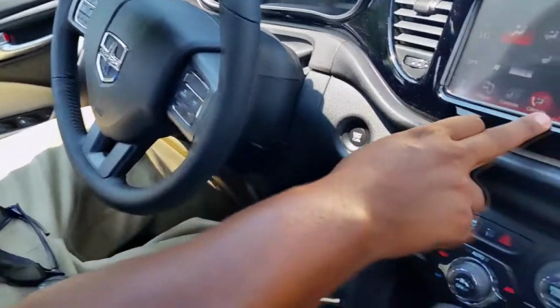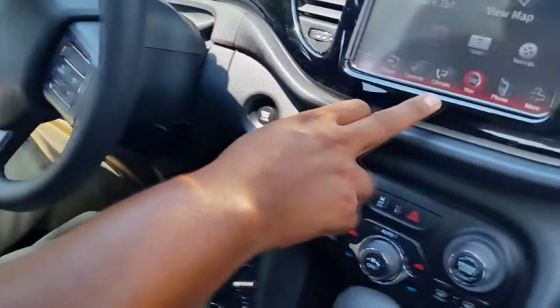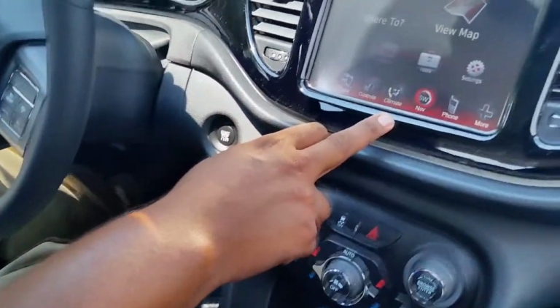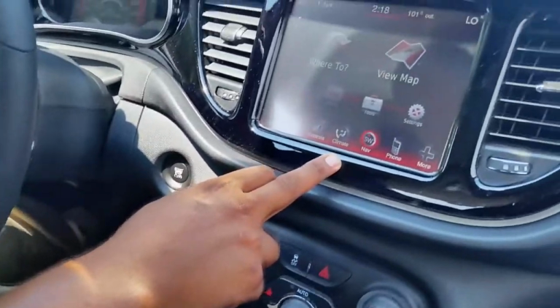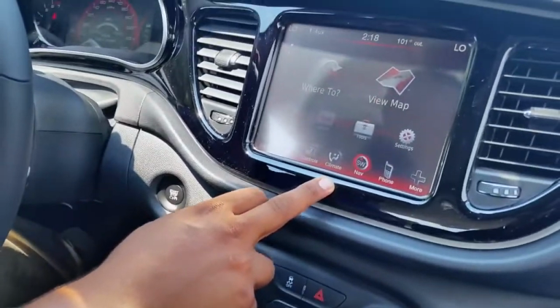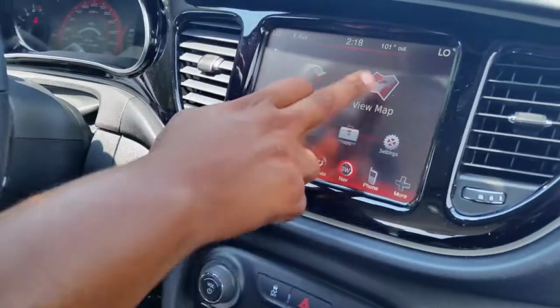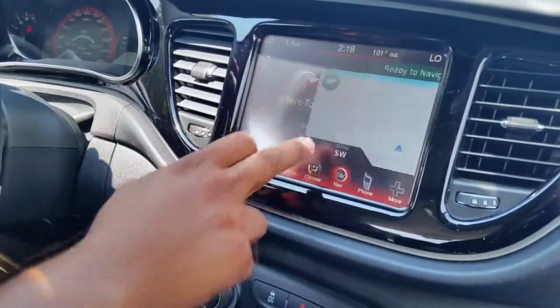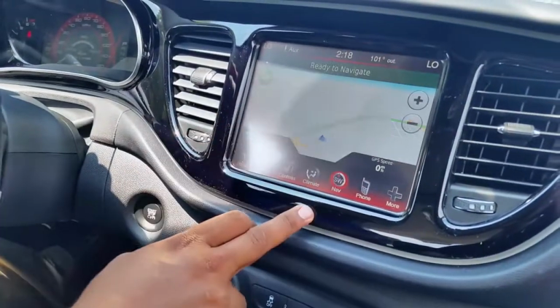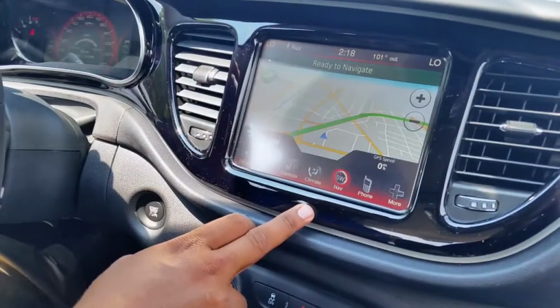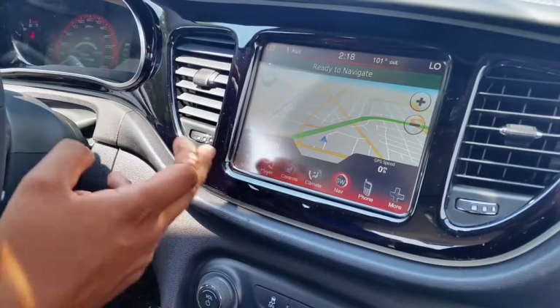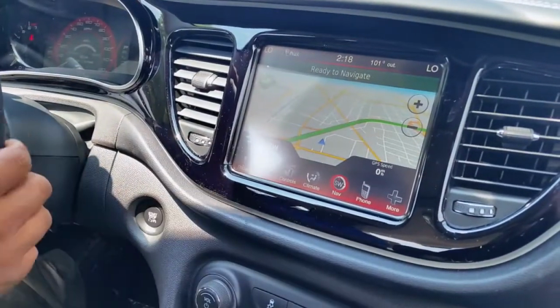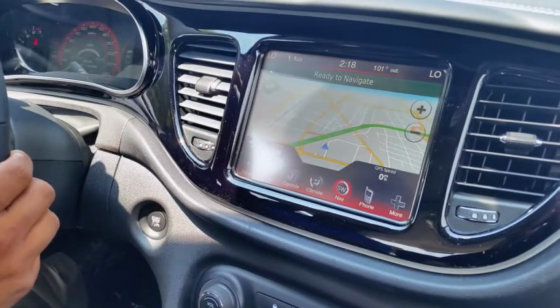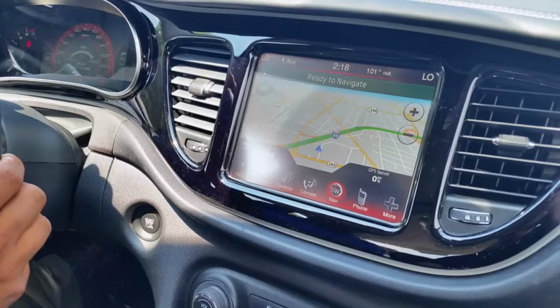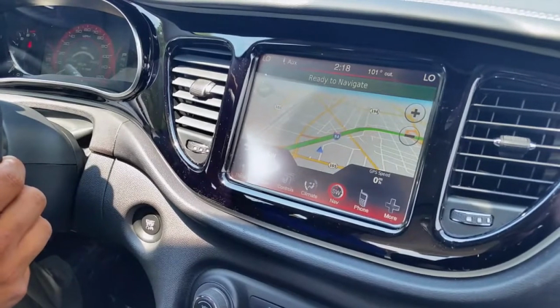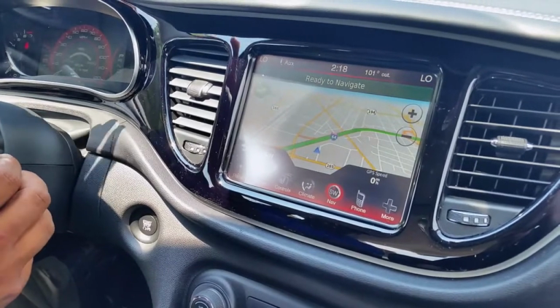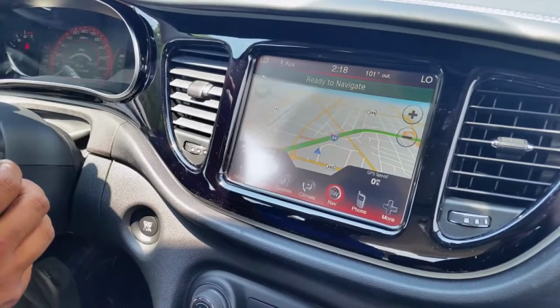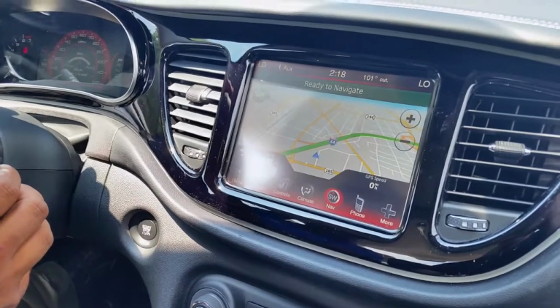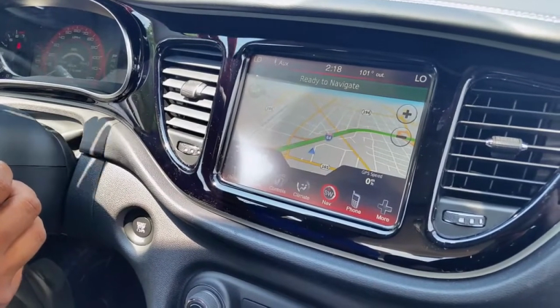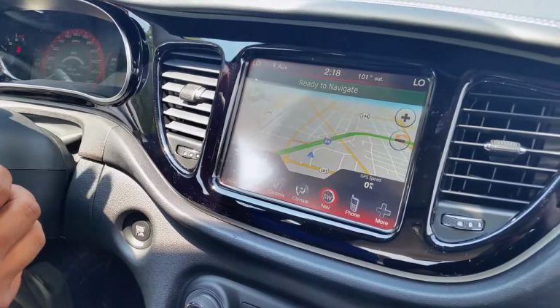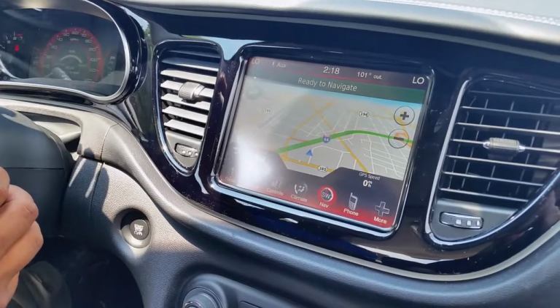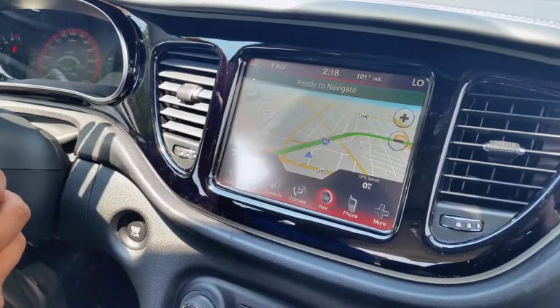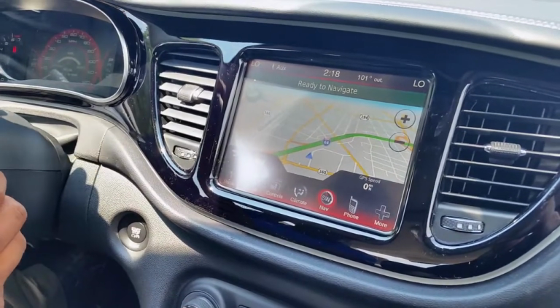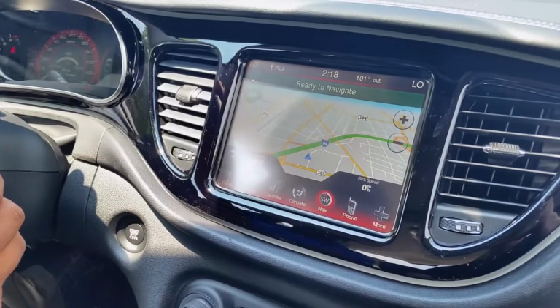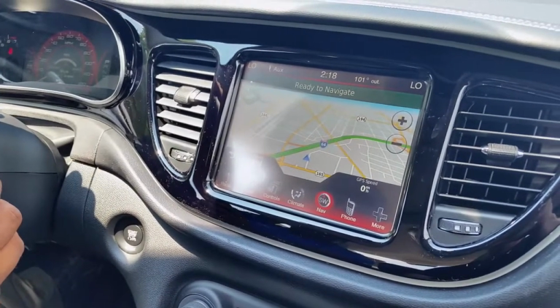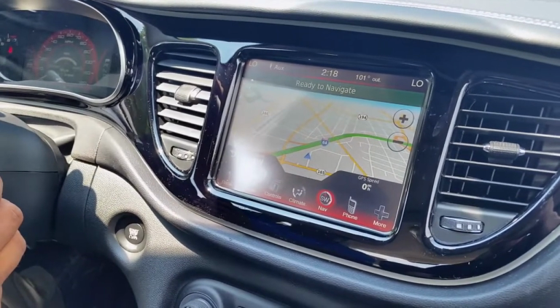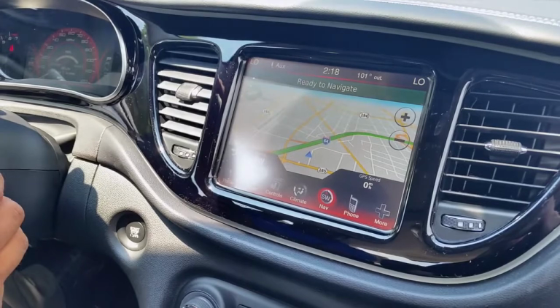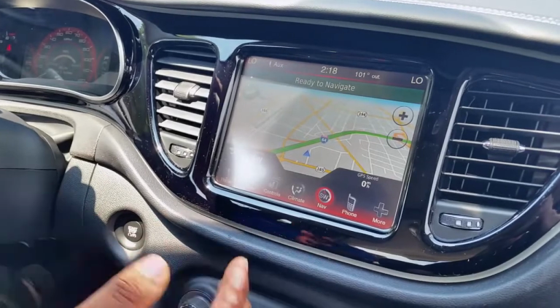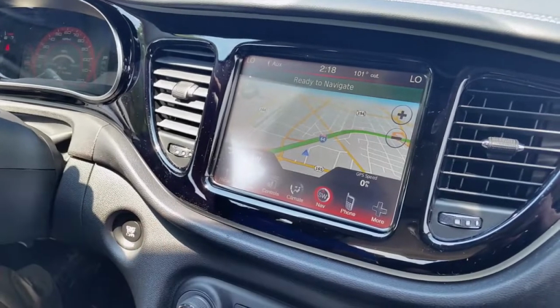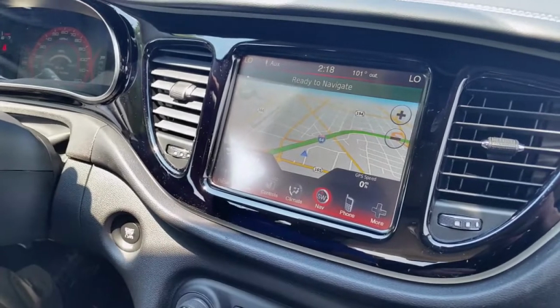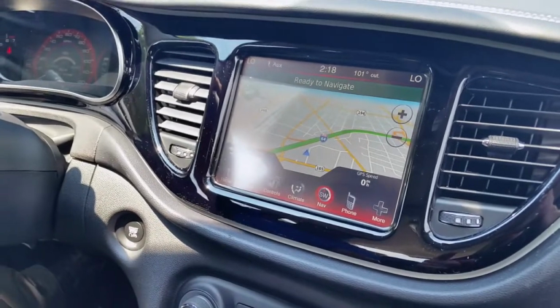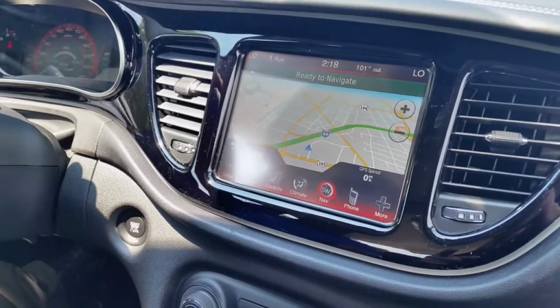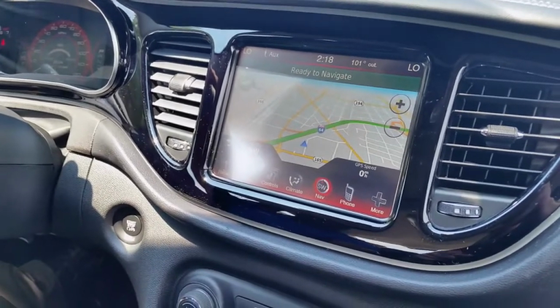Next over here you have your nav. The navigation is powered by Garmin, which is the name everybody knows as far as GPS goes. And then you've got your phone controls.